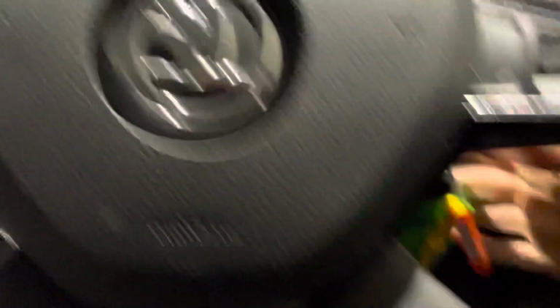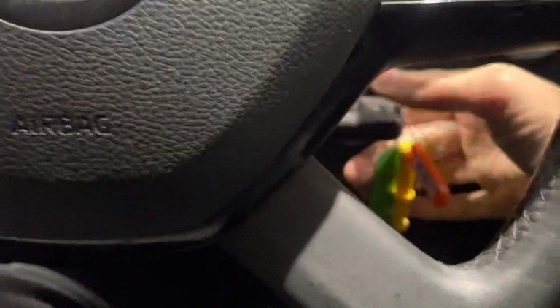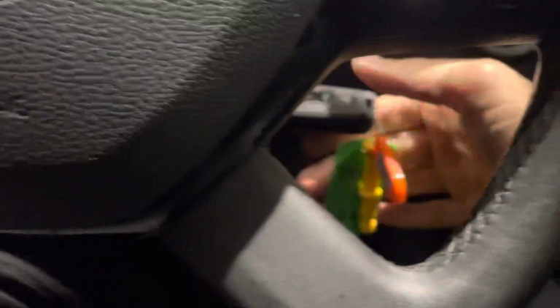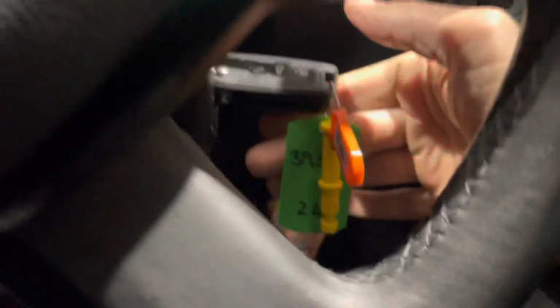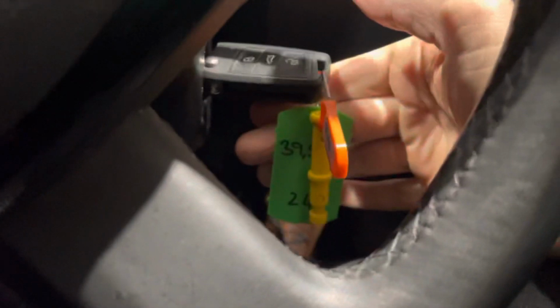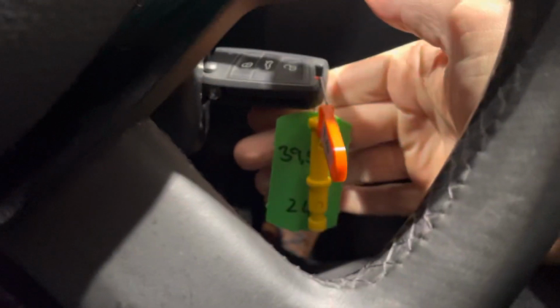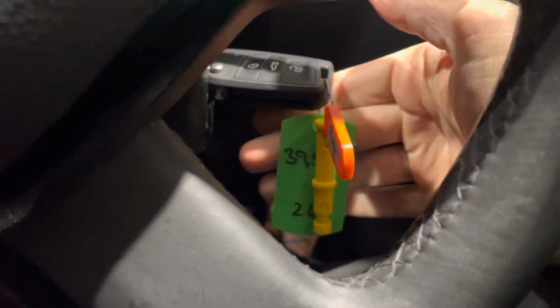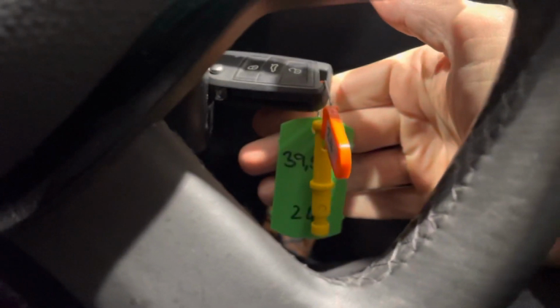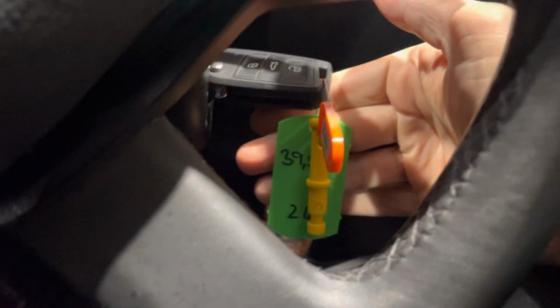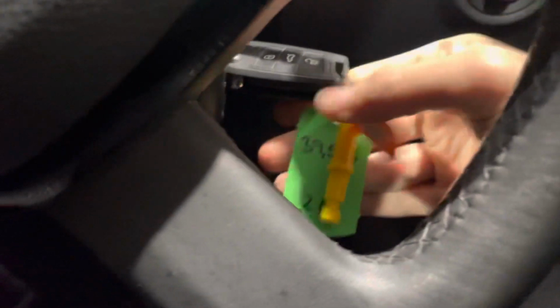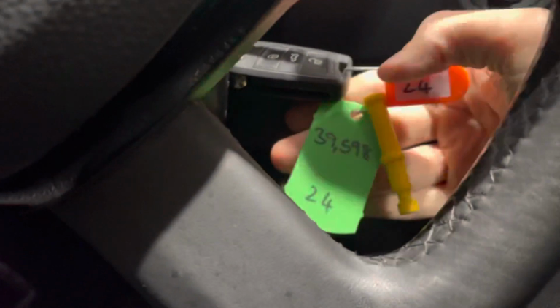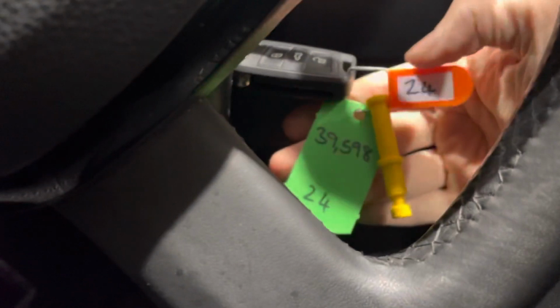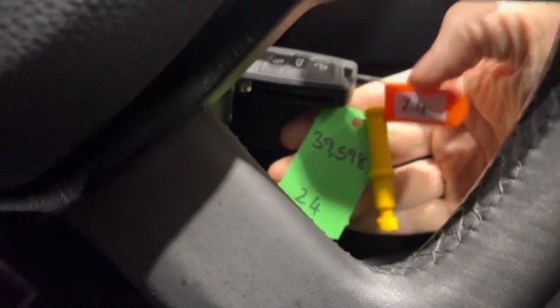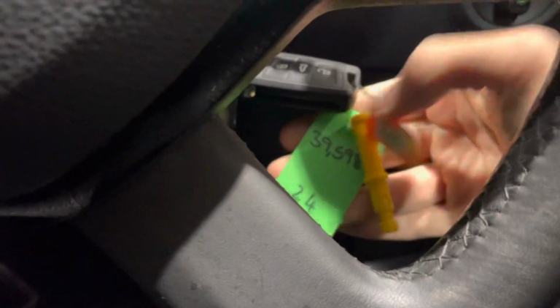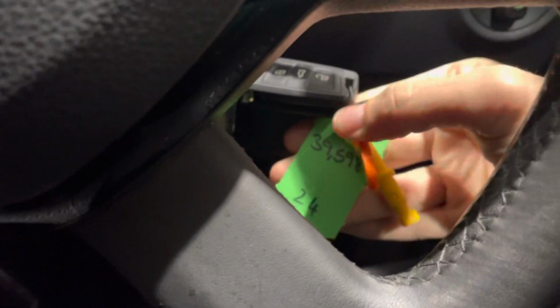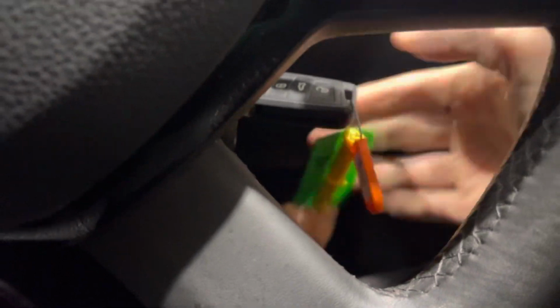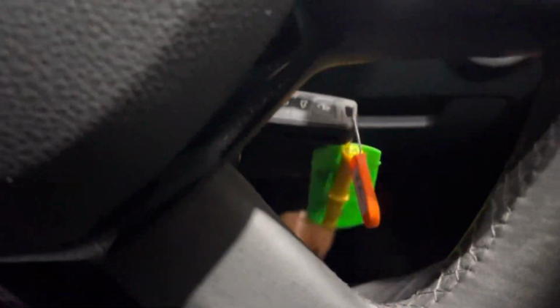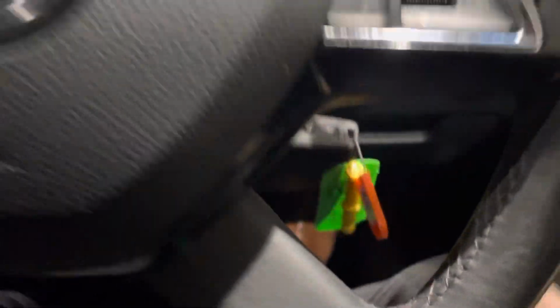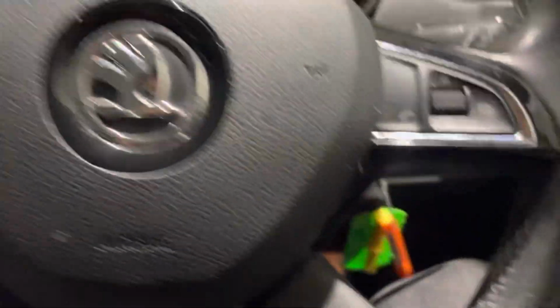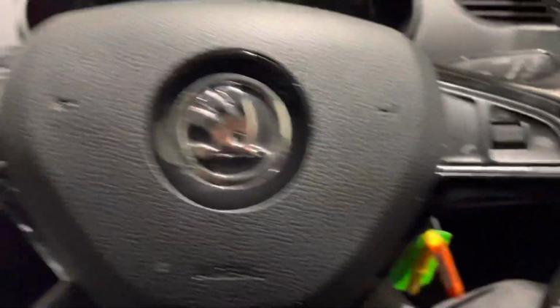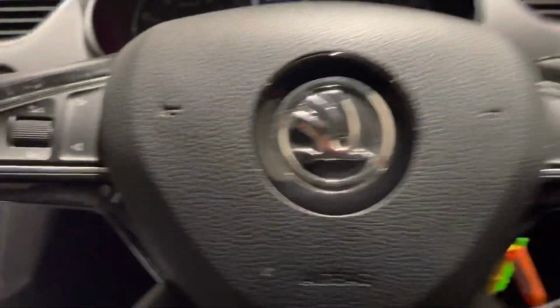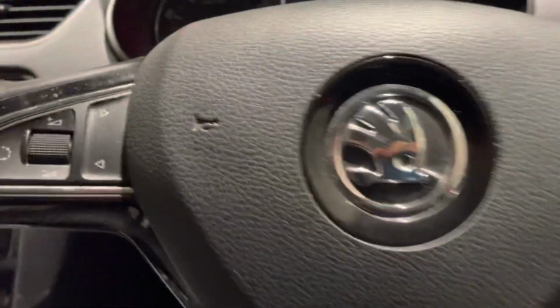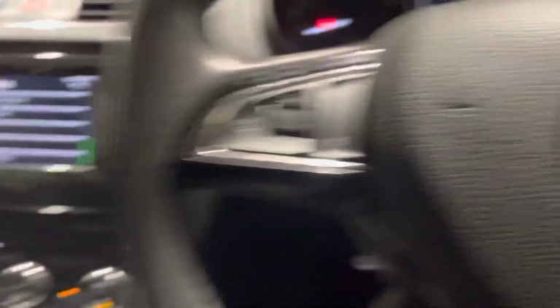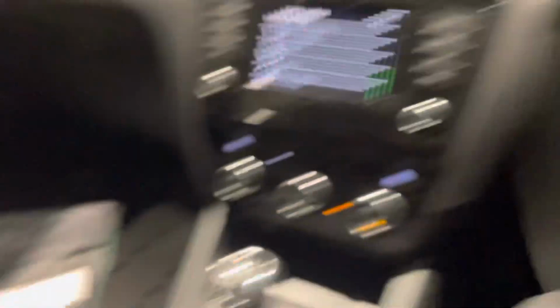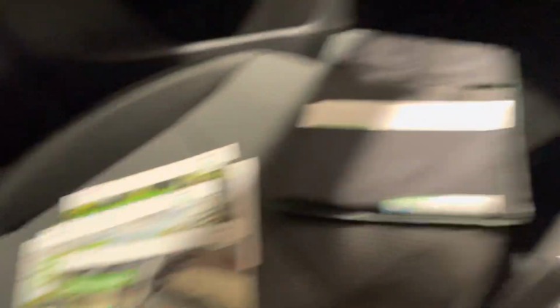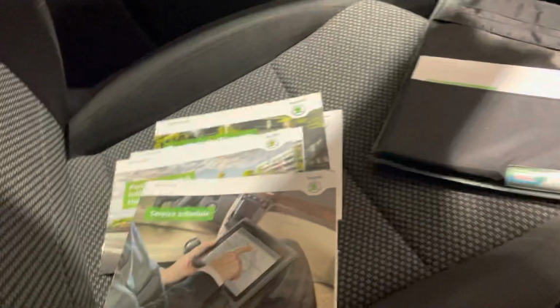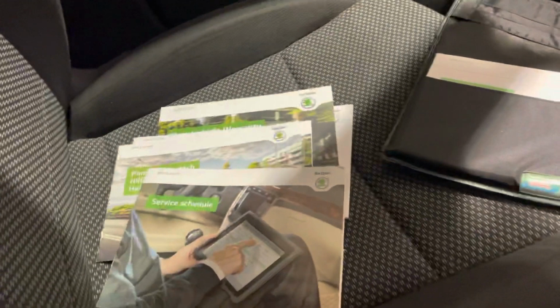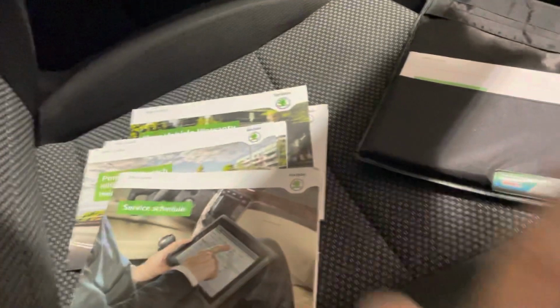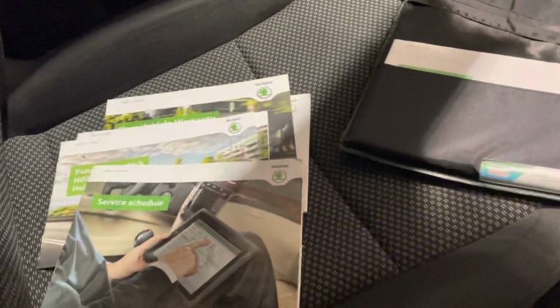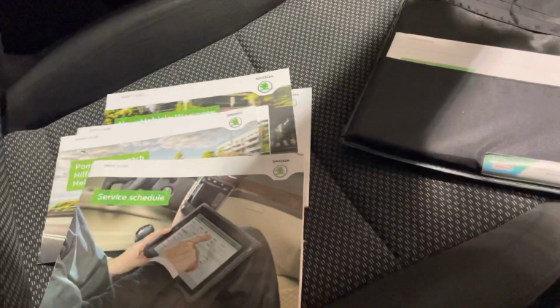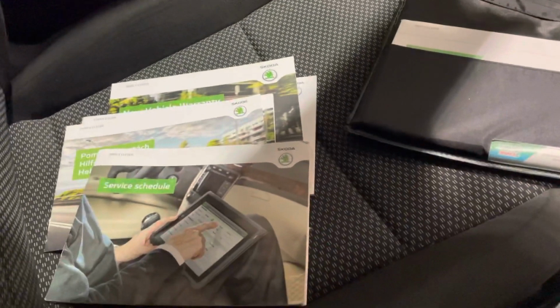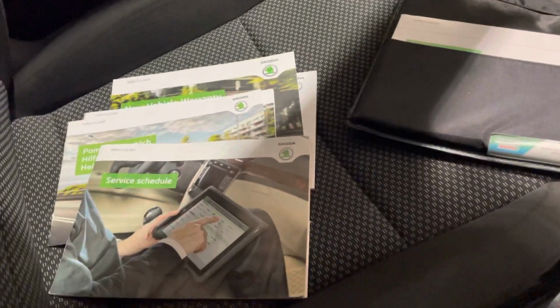Starting the car up, I can see we've got one key here but there is a note confirming that we've got two keys for the car. The bookpack is all present here as well.